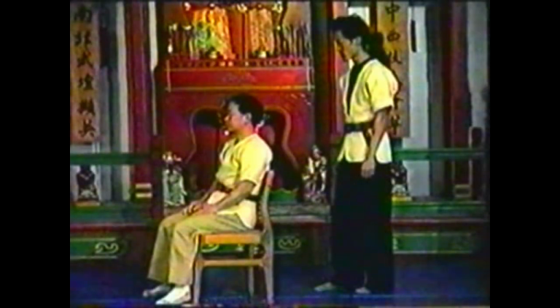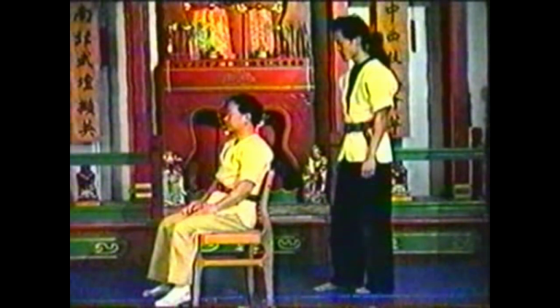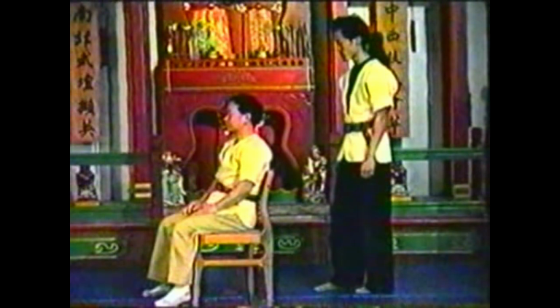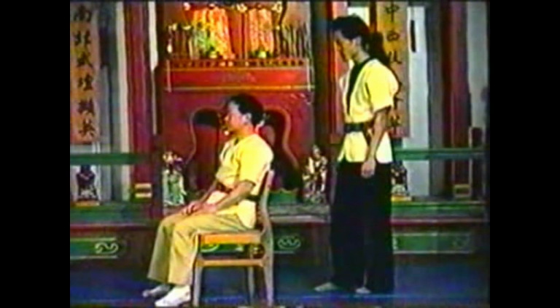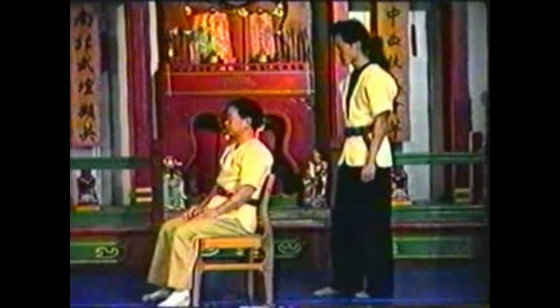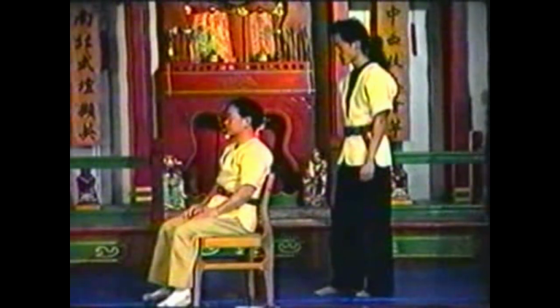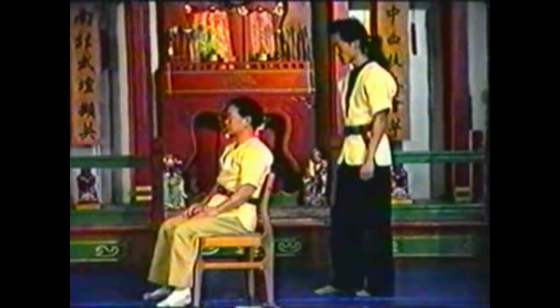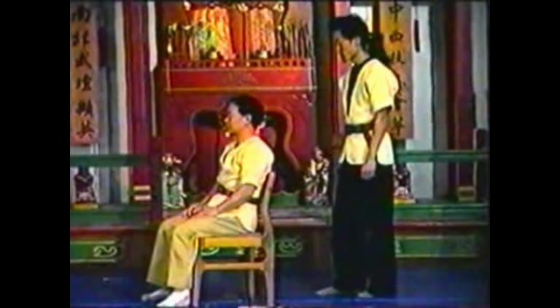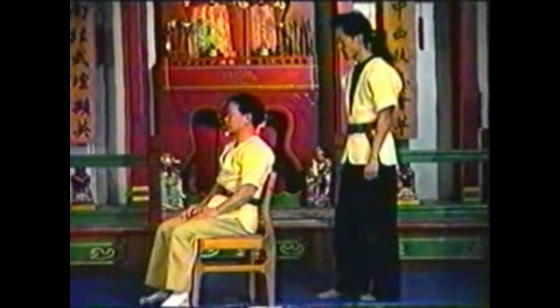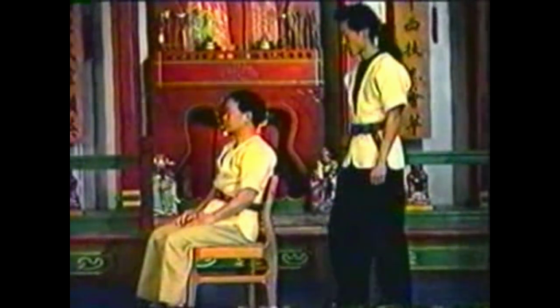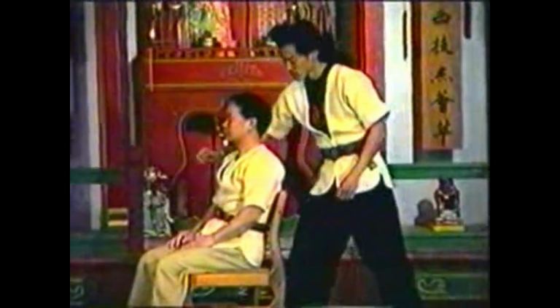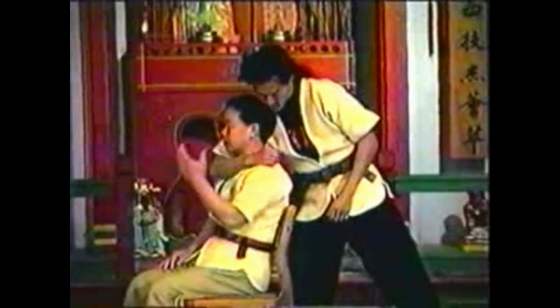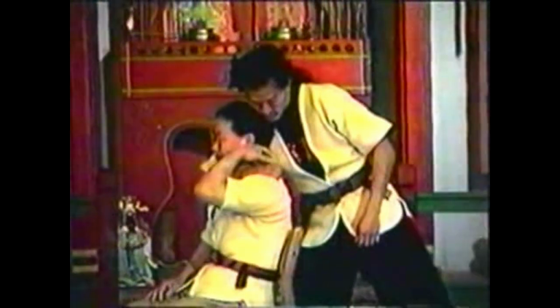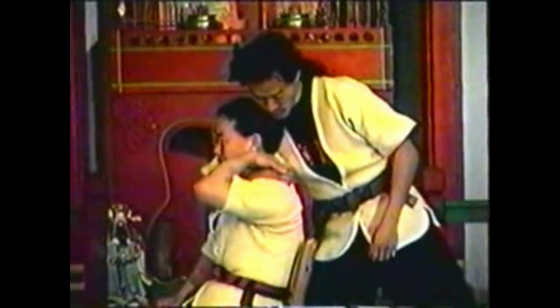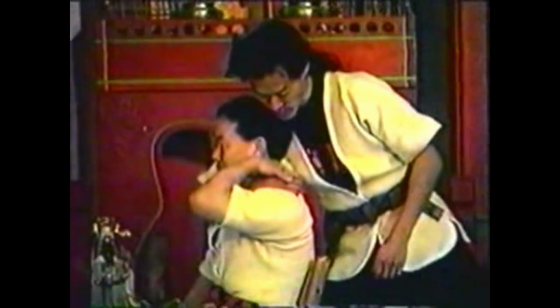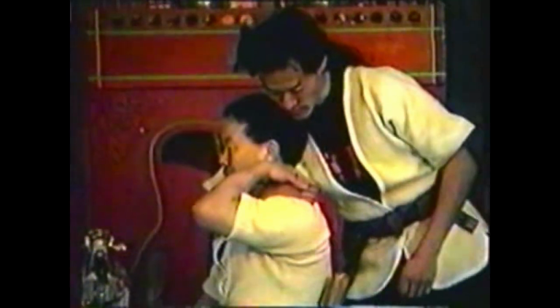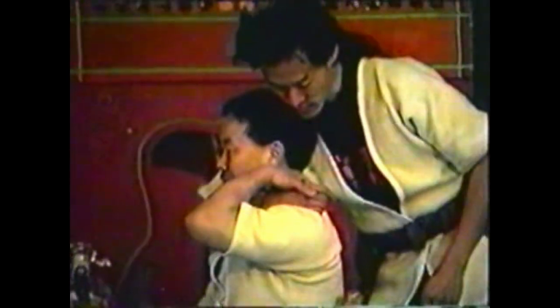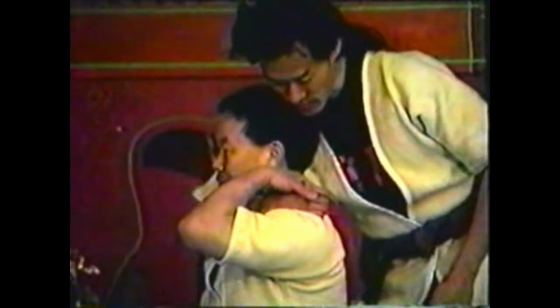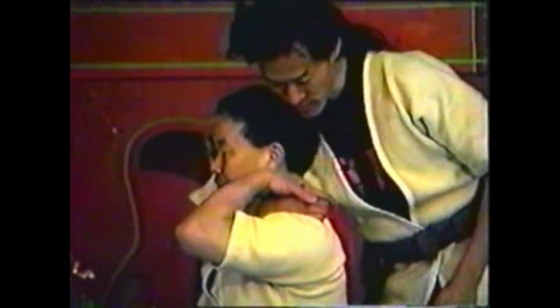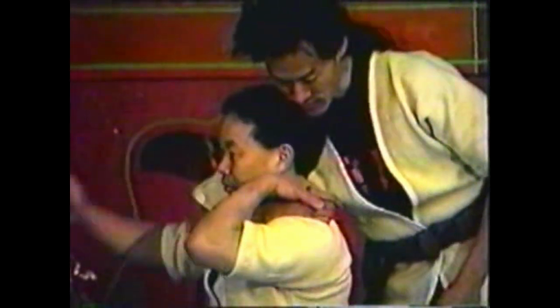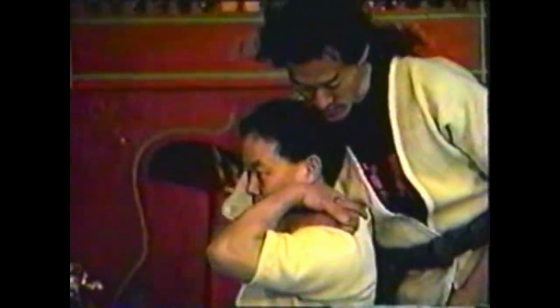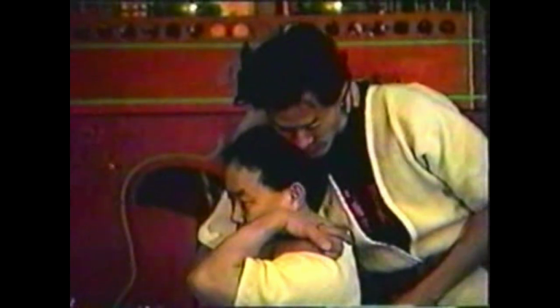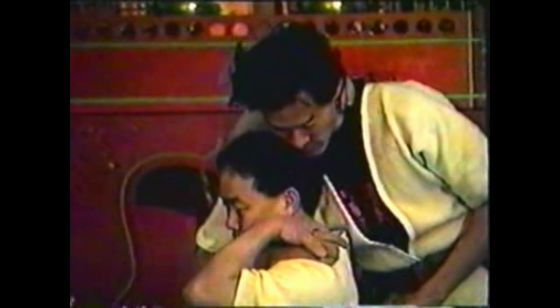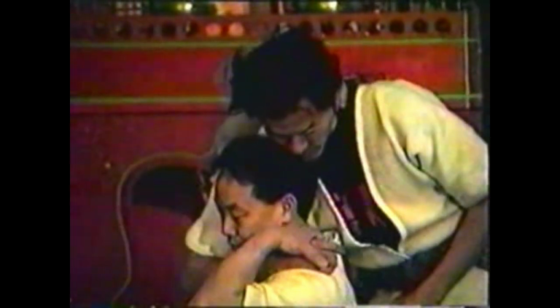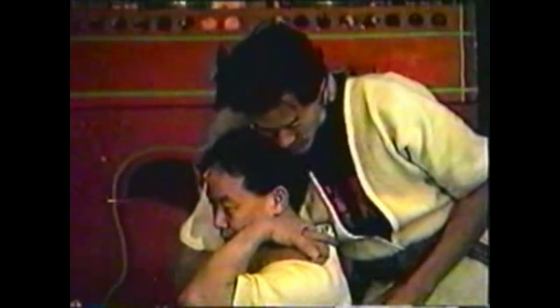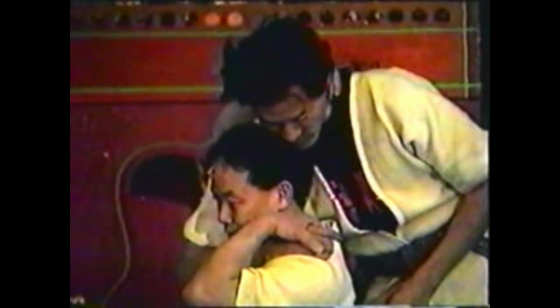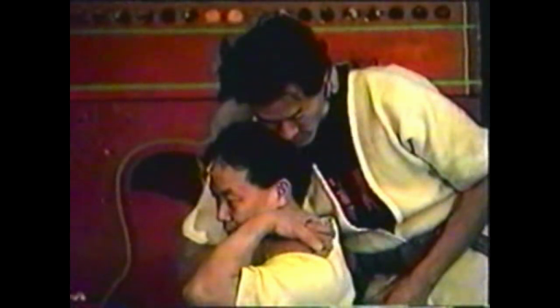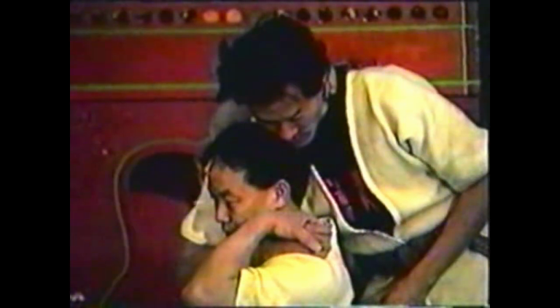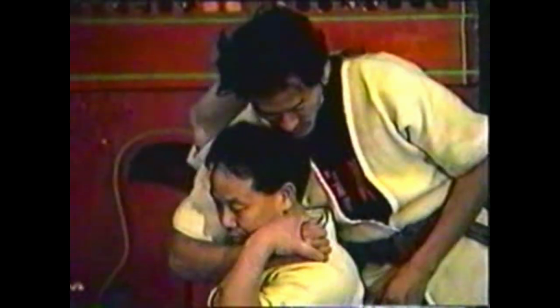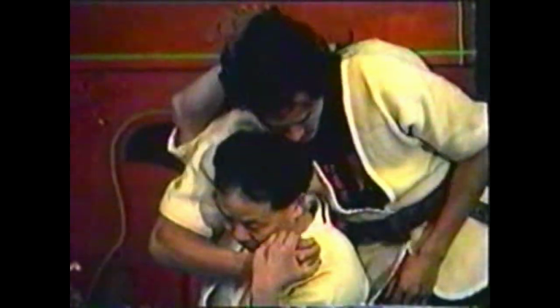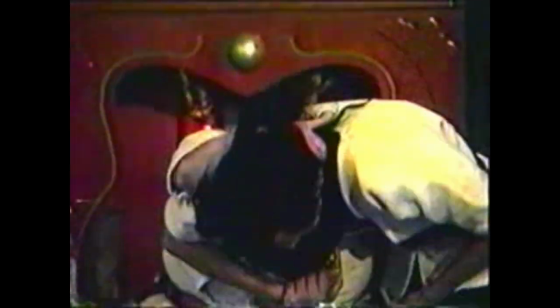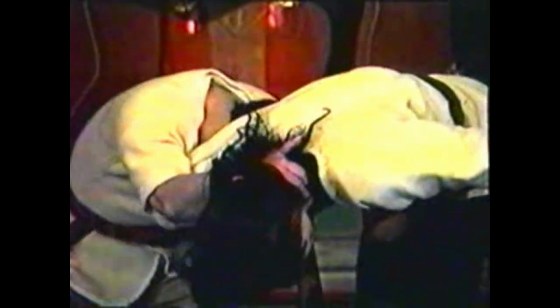To counter your opponent choking you from behind while seated, grab your opponent's thumb and pull it away from your throat. Grab his neck with your free hand. Lean to the side as you pull his neck down and his arm back, freeing your head.